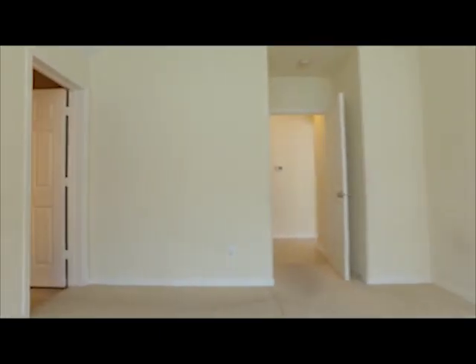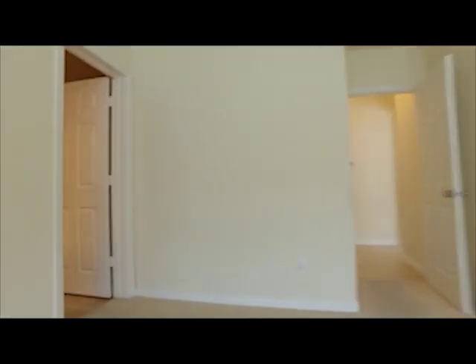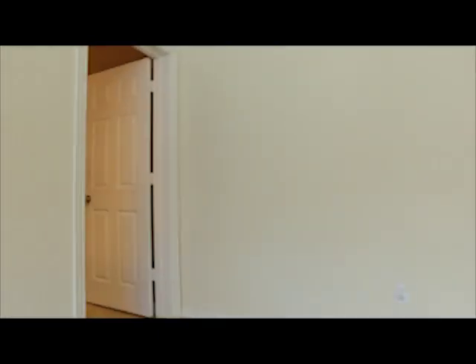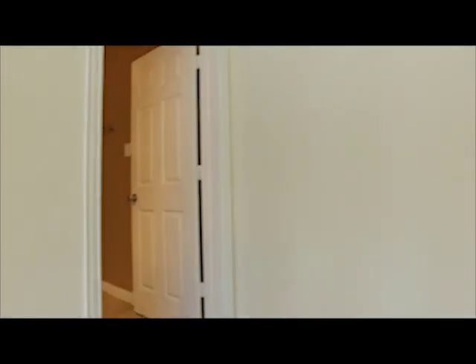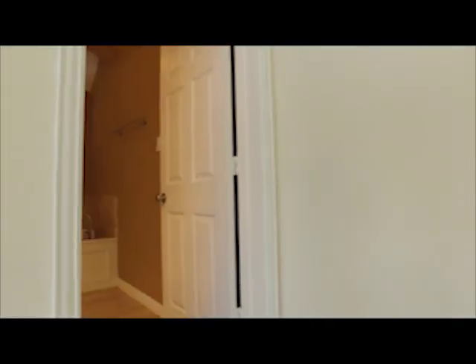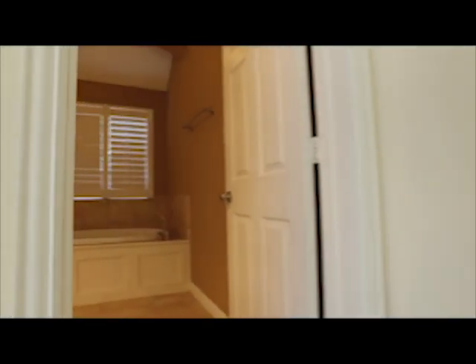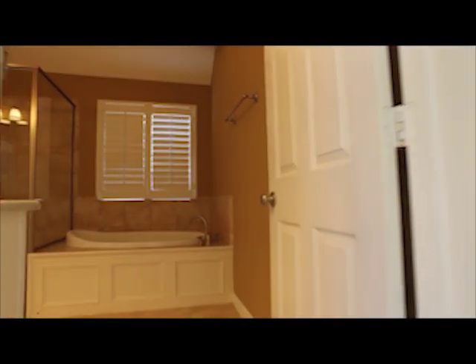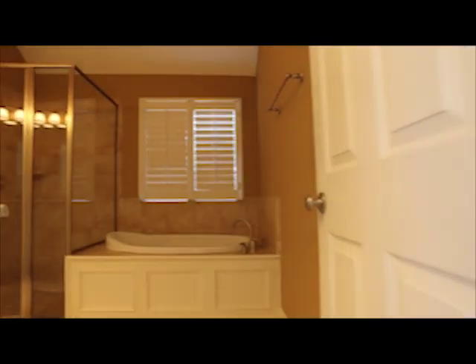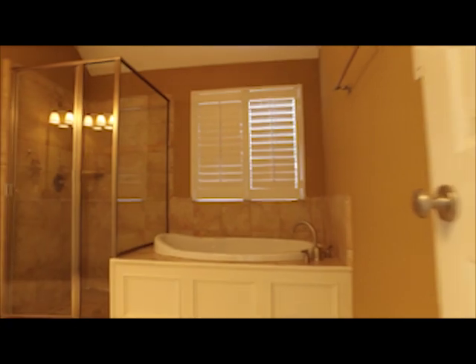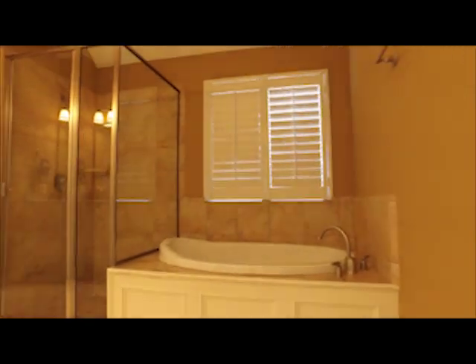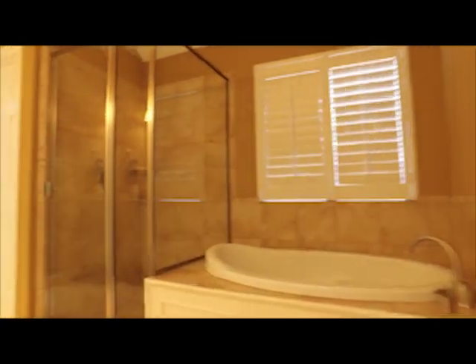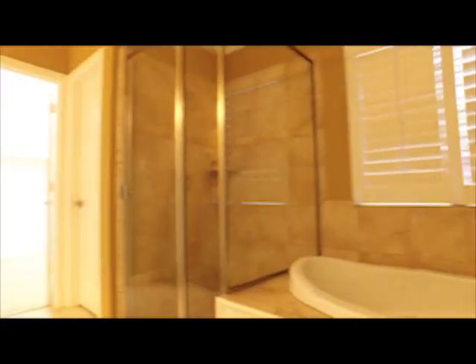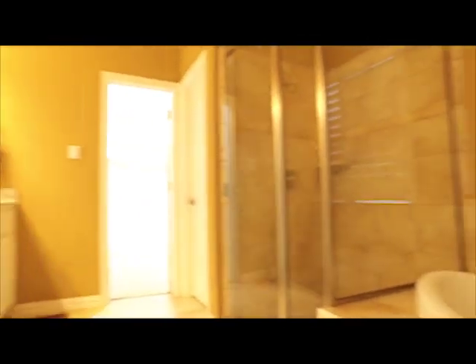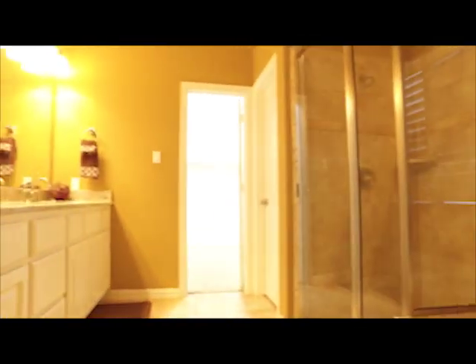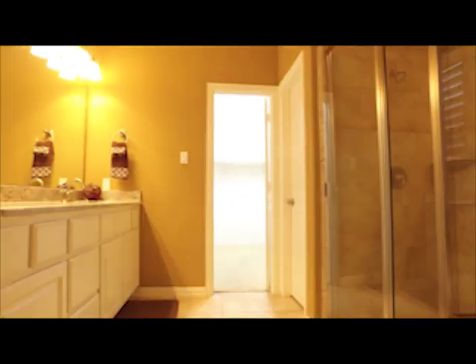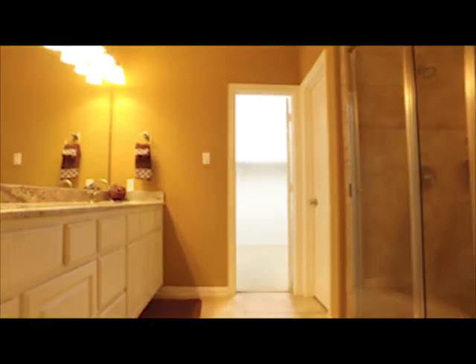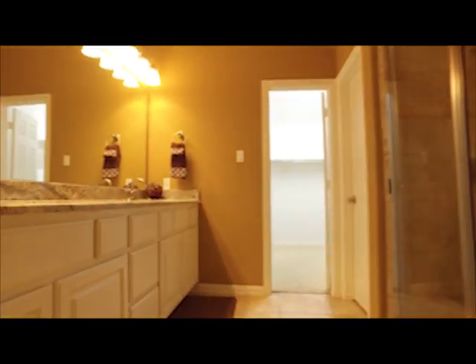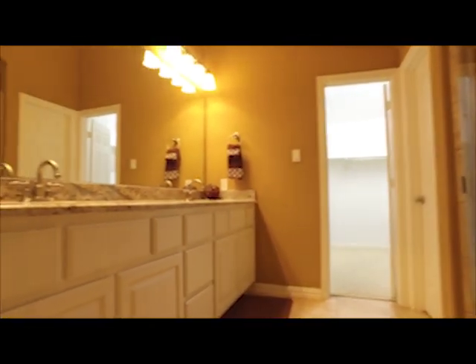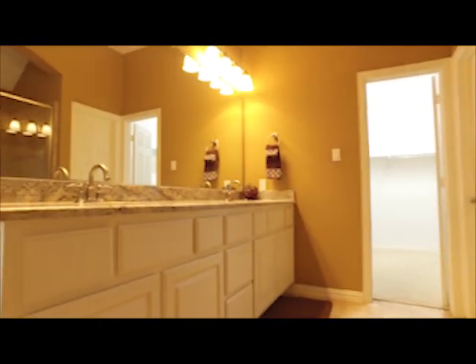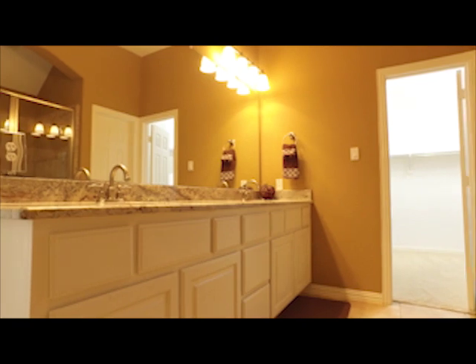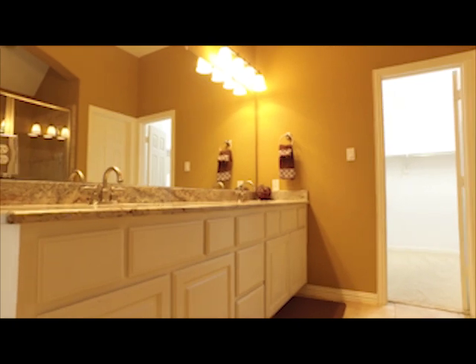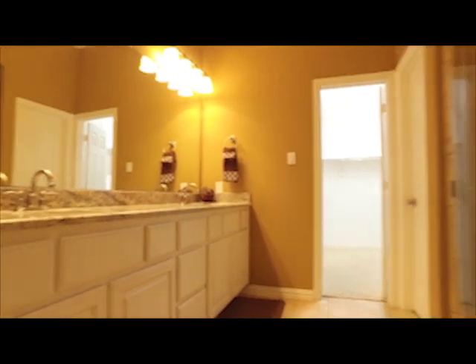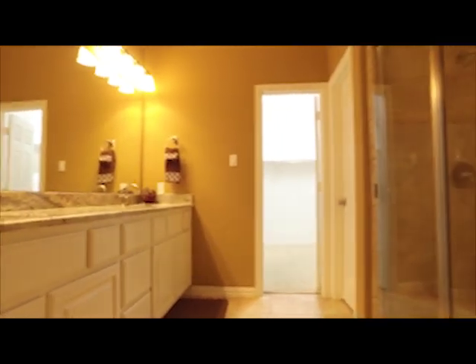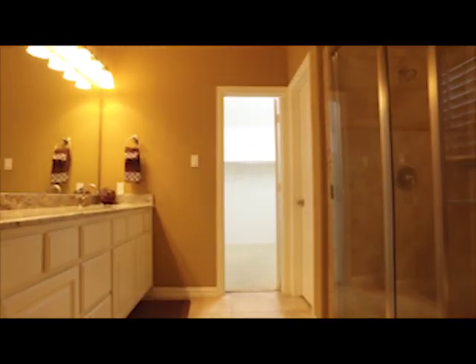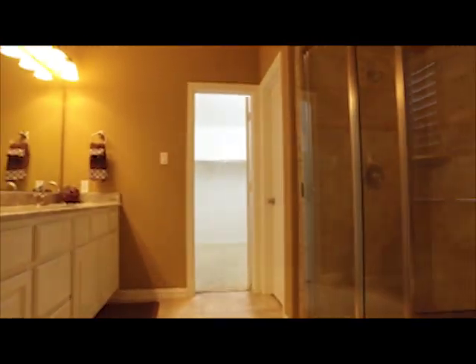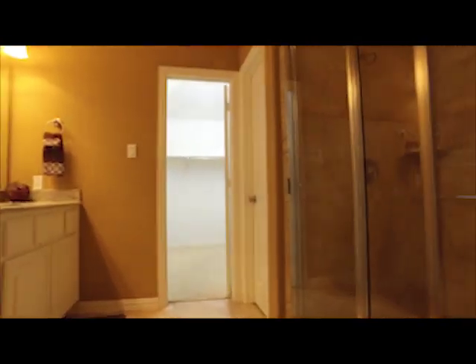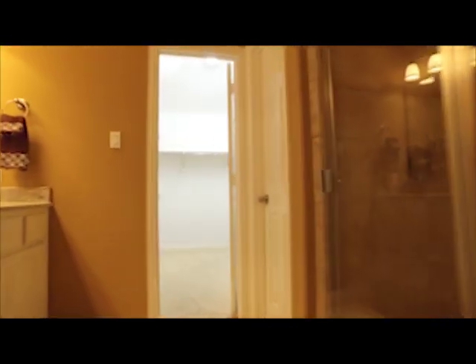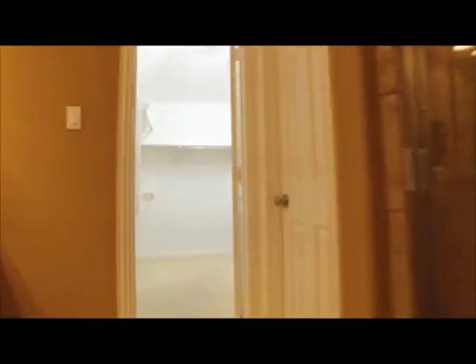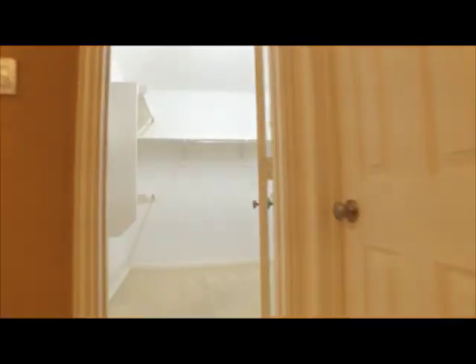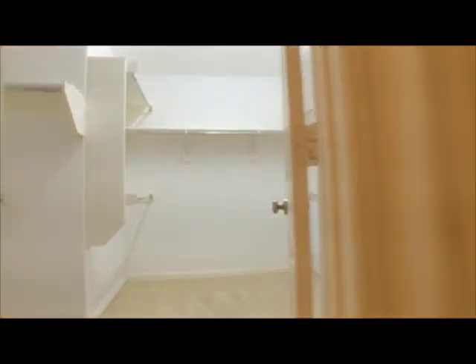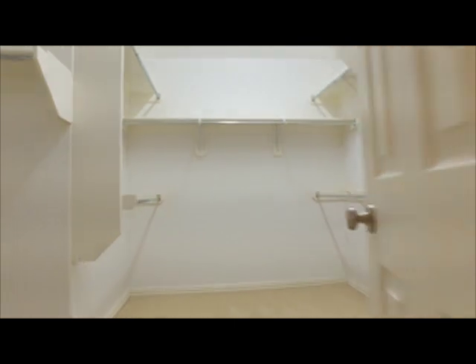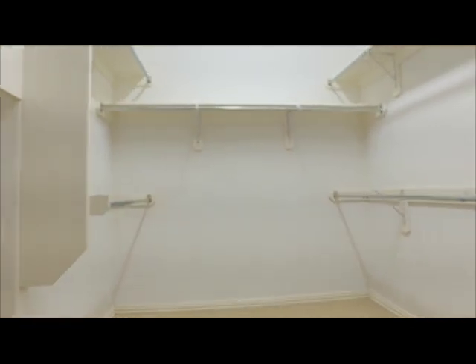In the master suite, the ensuite has a jacuzzi tub, a large walk-in shower and closet. It's the perfect room for you to relax. Look at the size of this closet.